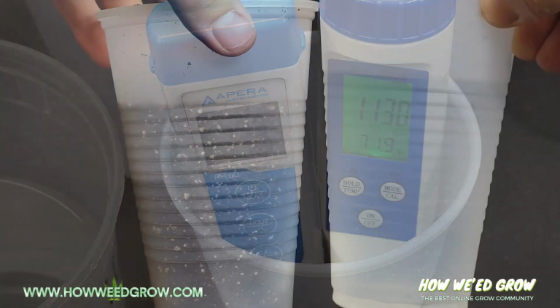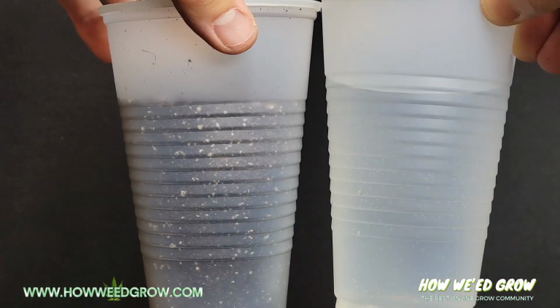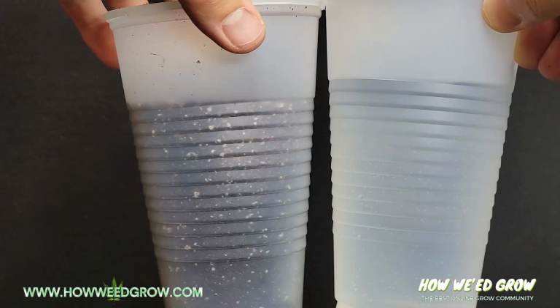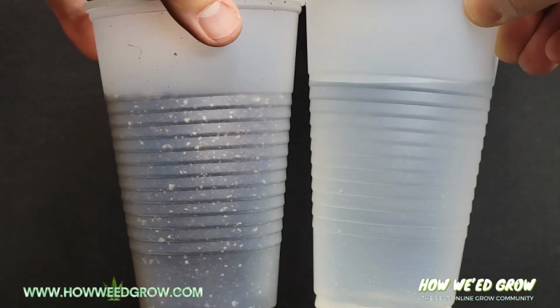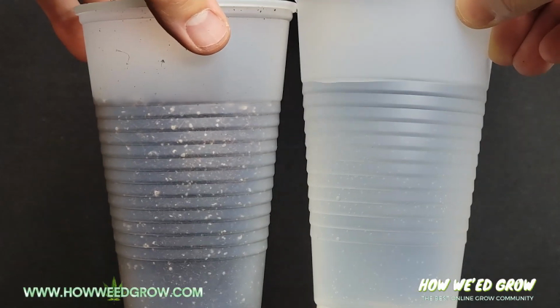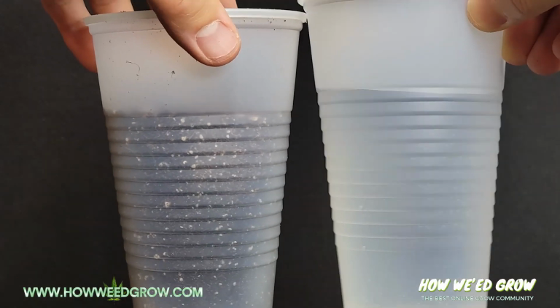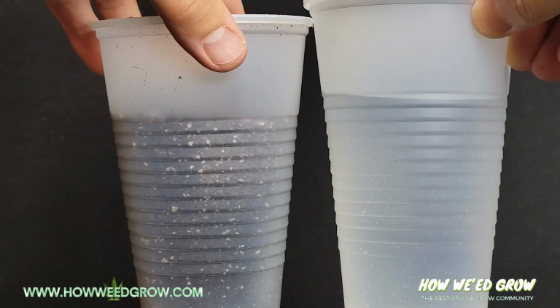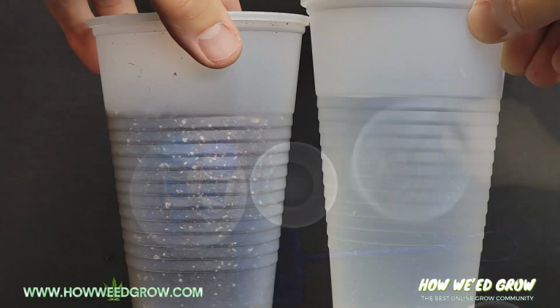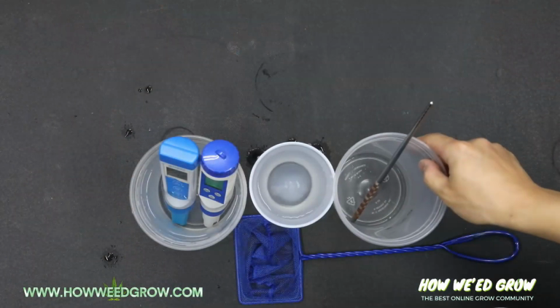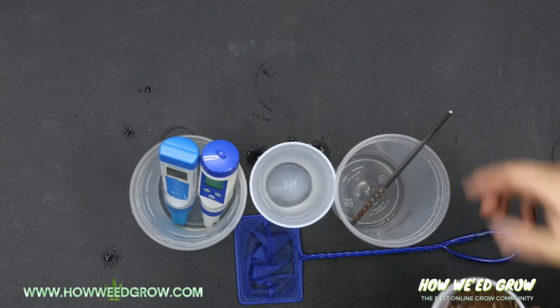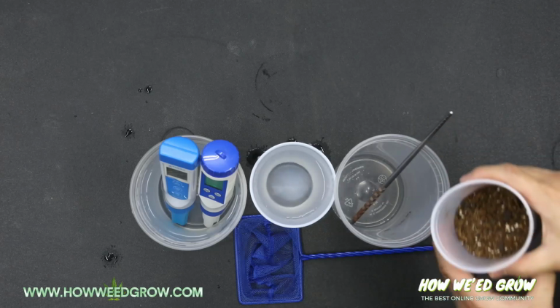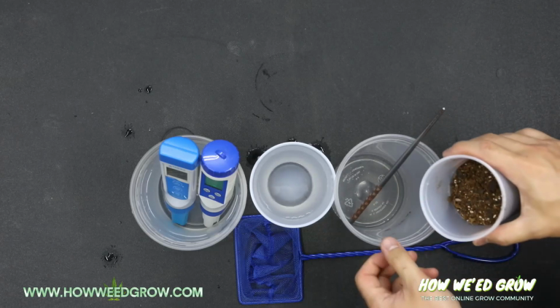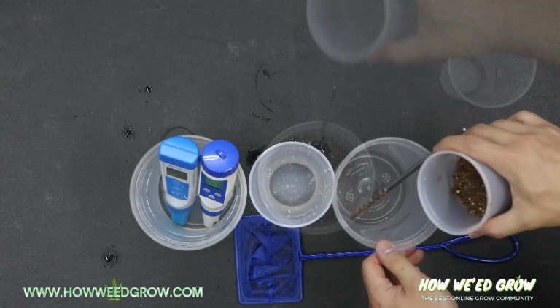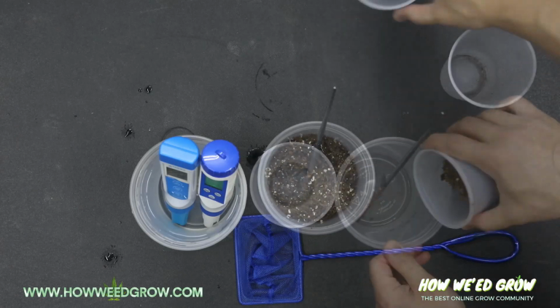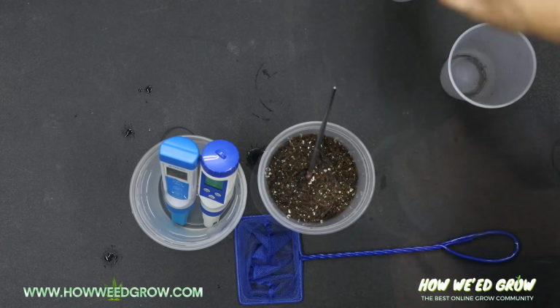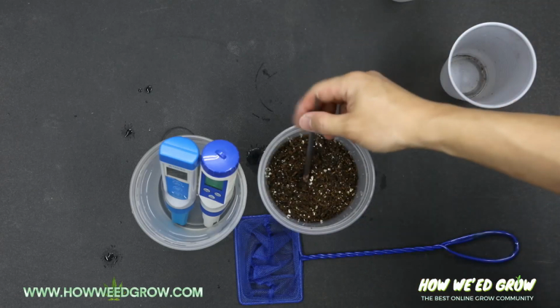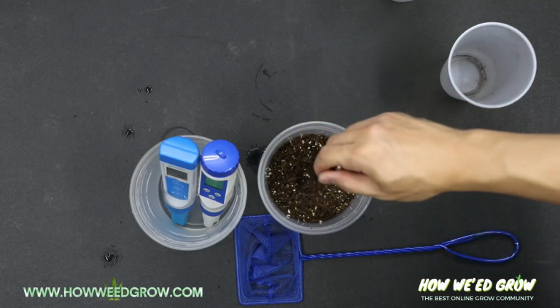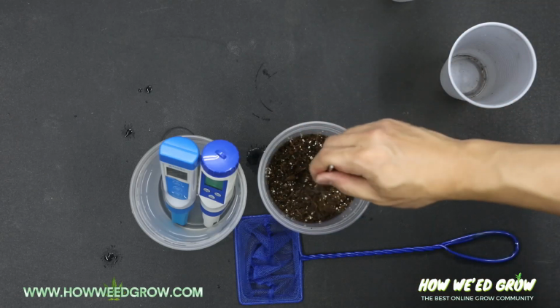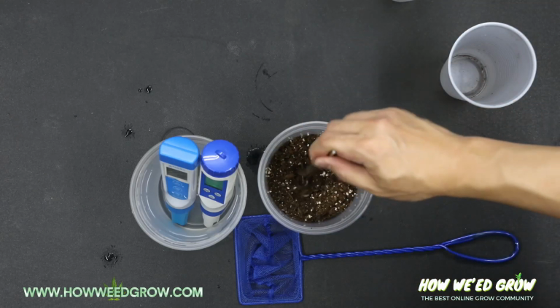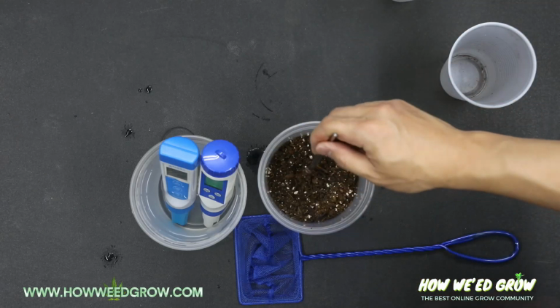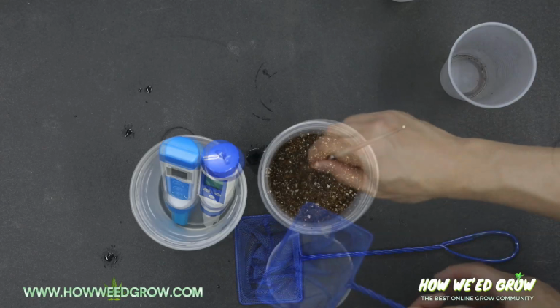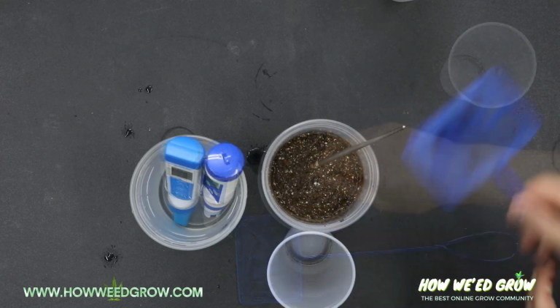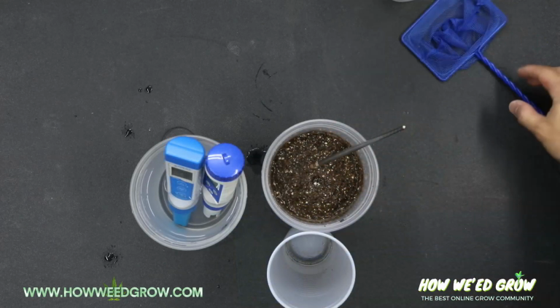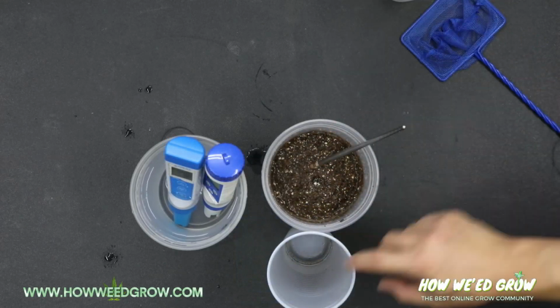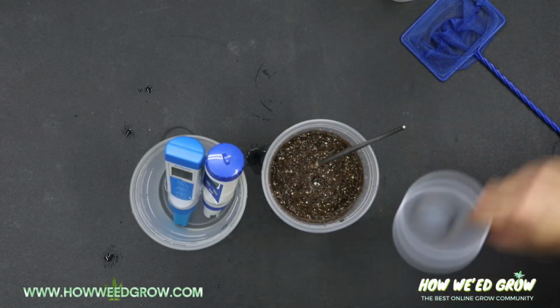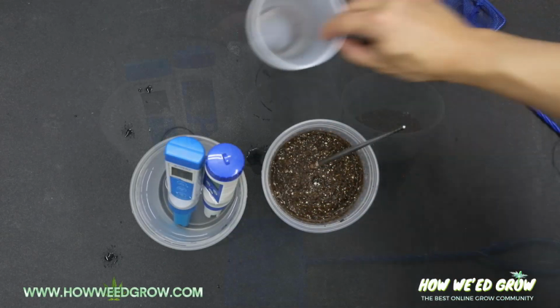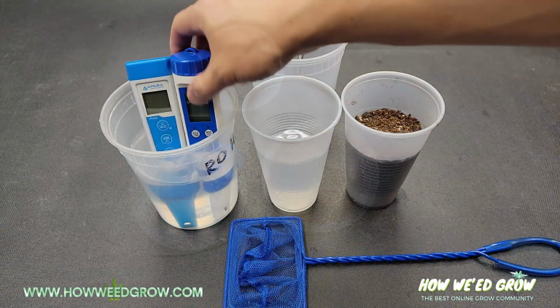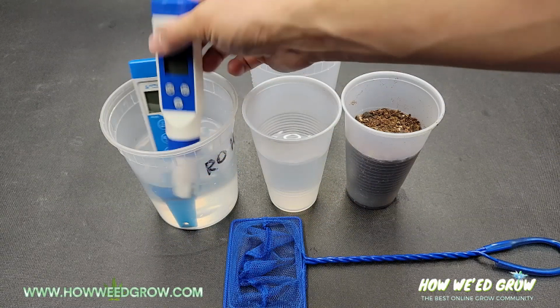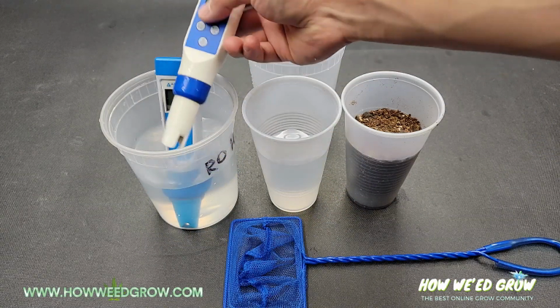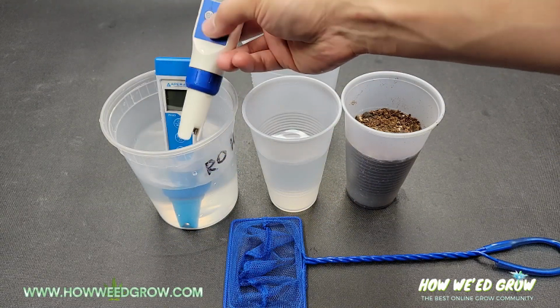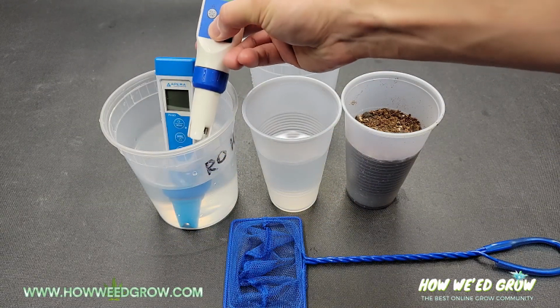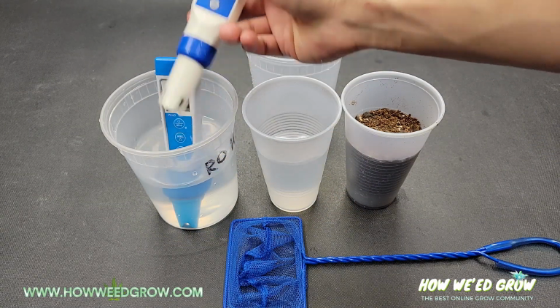What you'll need is equal parts of water and soil, a large container that you can mix them in, something to stir the slurry, a strainer, and your pH and TDS meter.